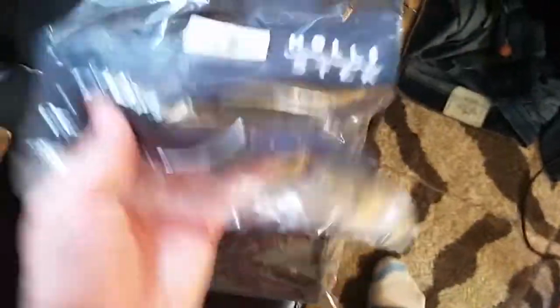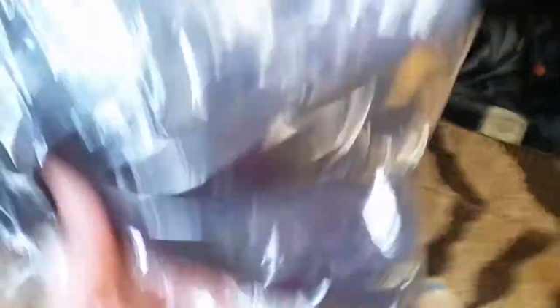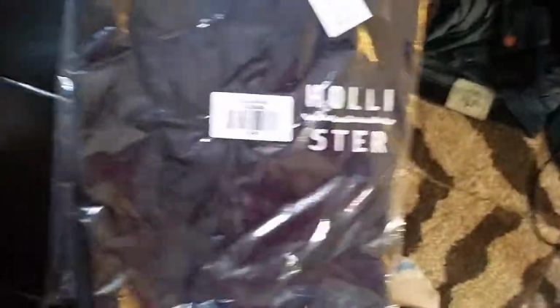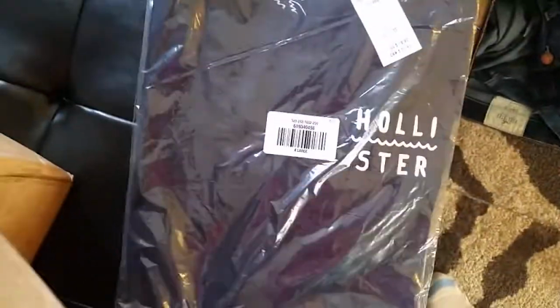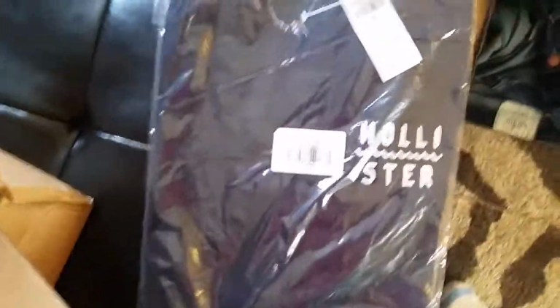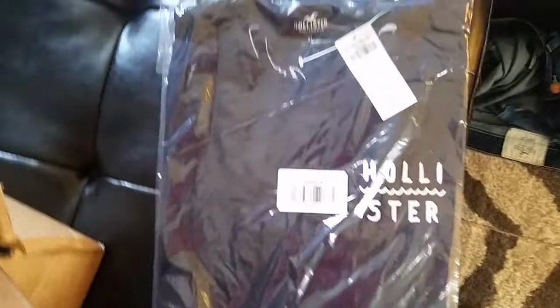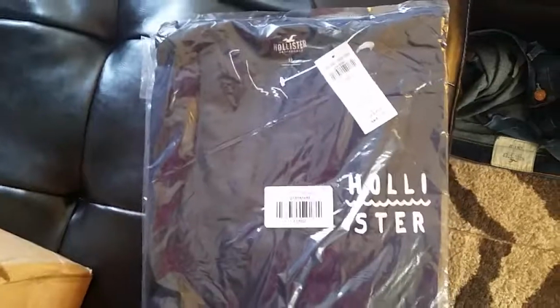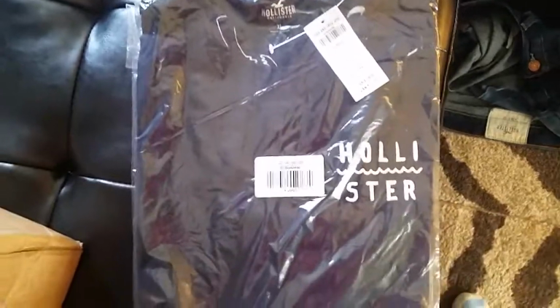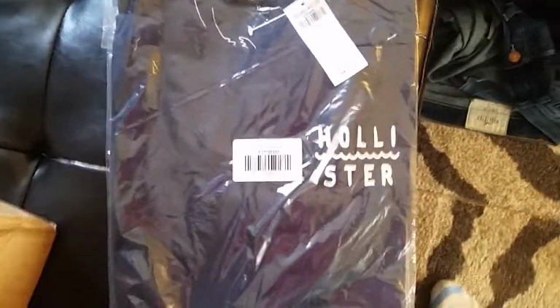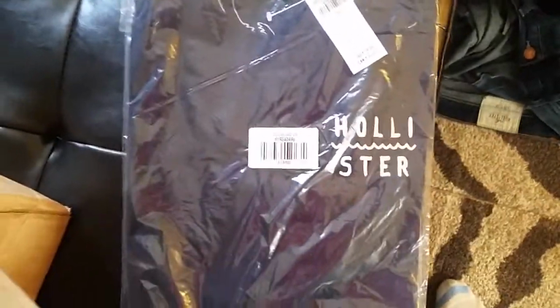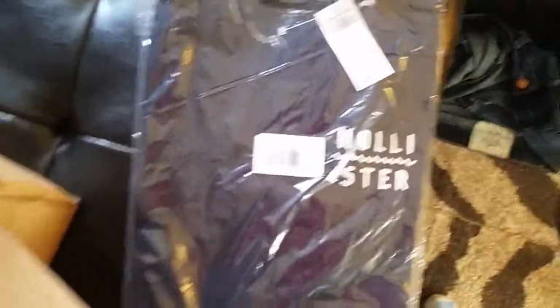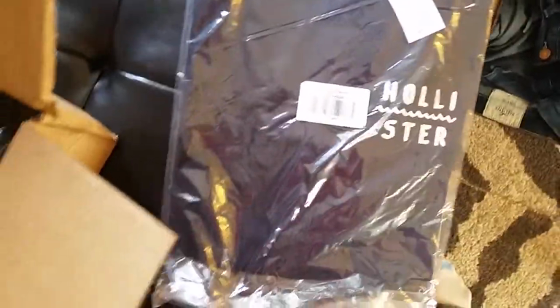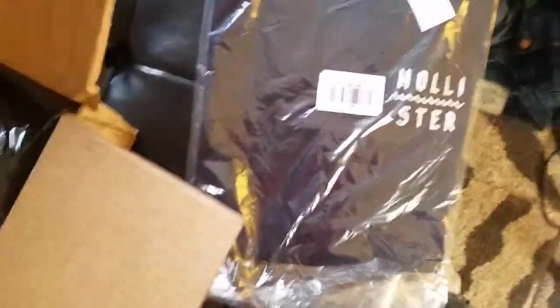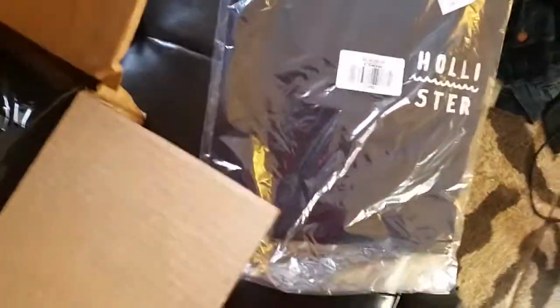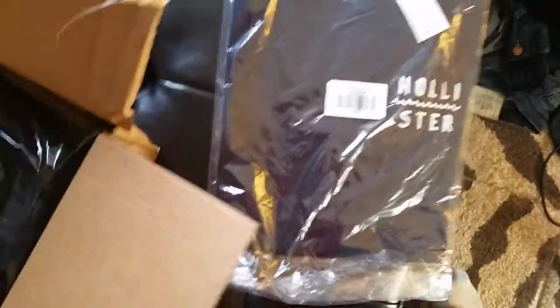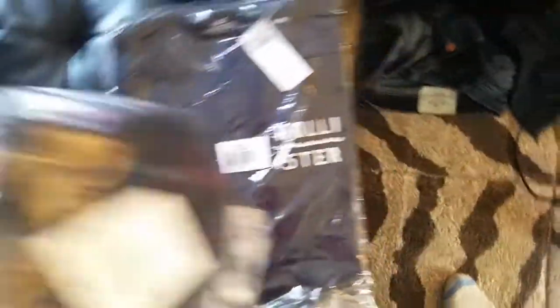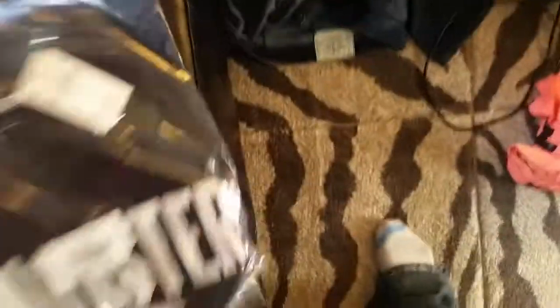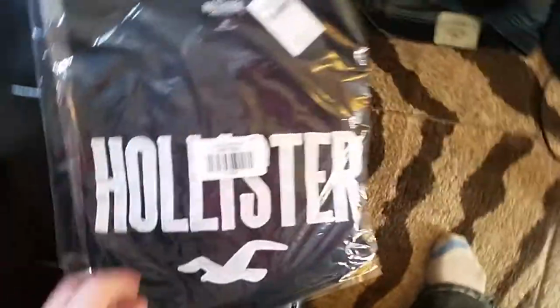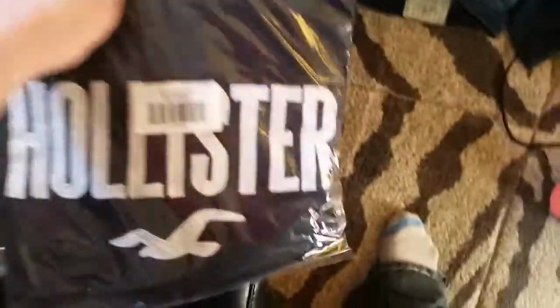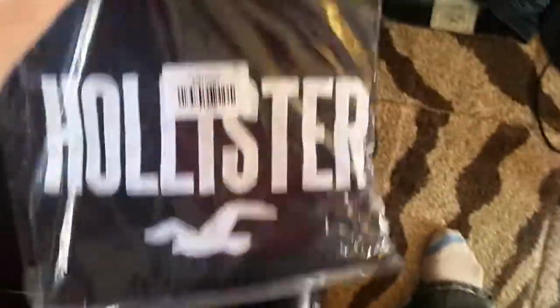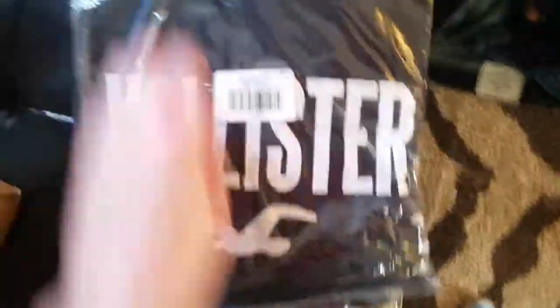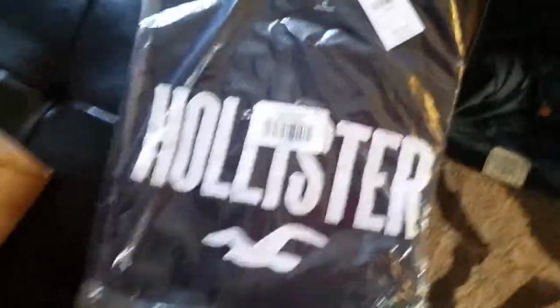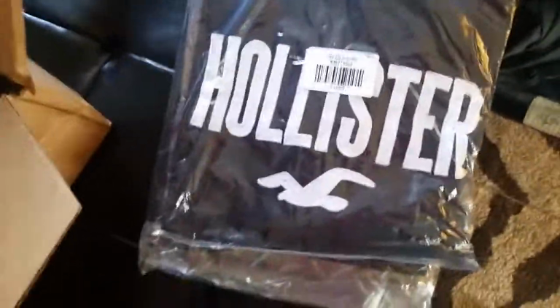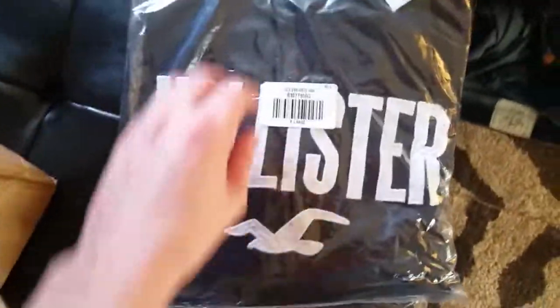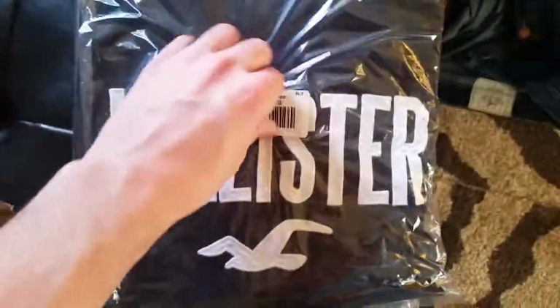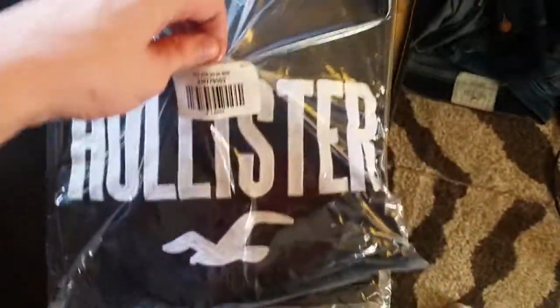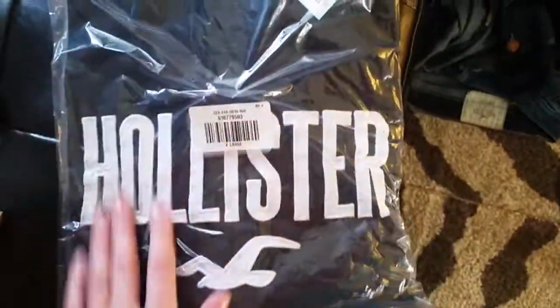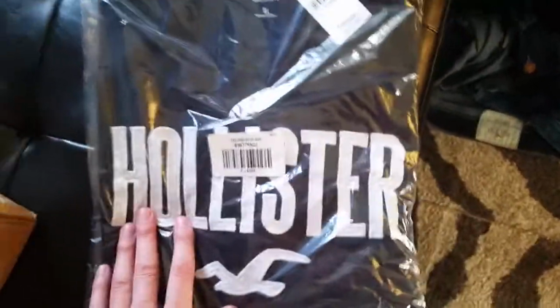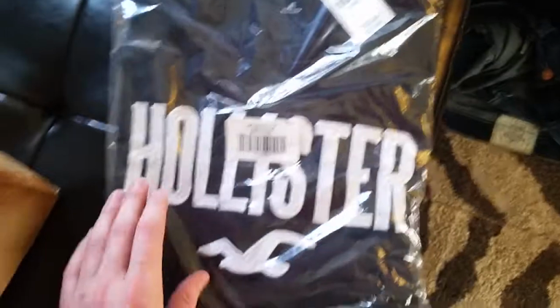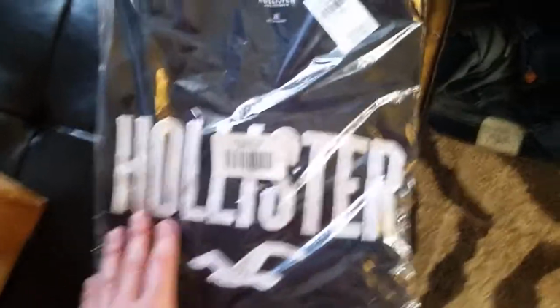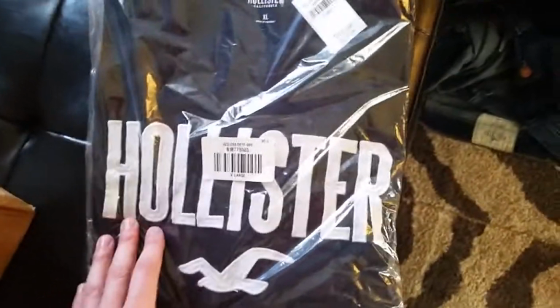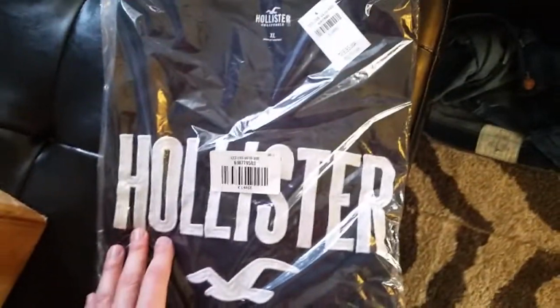Next we have this dark one. Now there's more to this than what you see here — we're going to open it up and show you. Next we have this large — oh yeah, I love it — large logo Hollister shirt. I haven't had one with this big a logo.